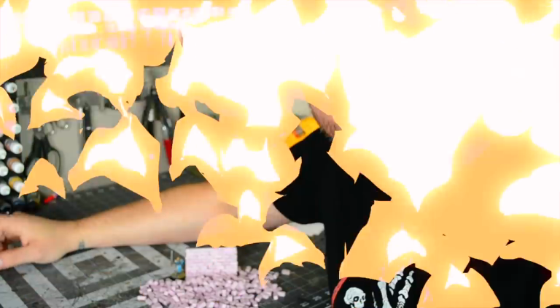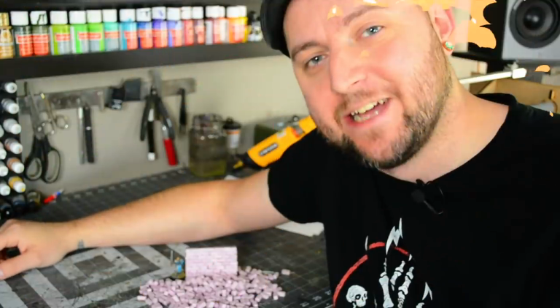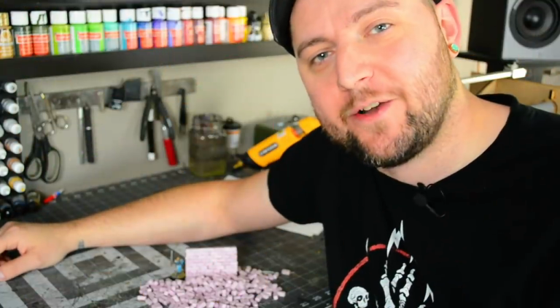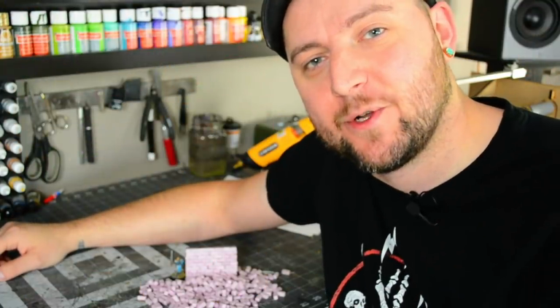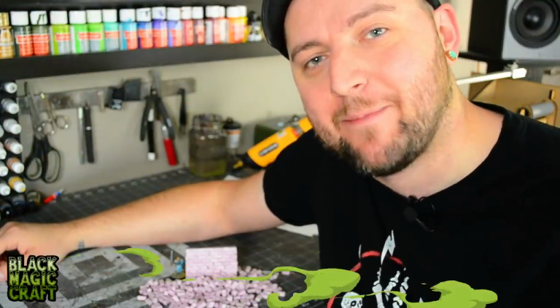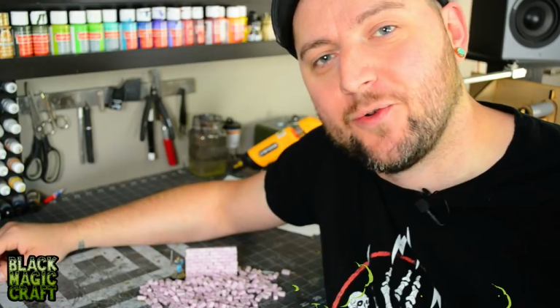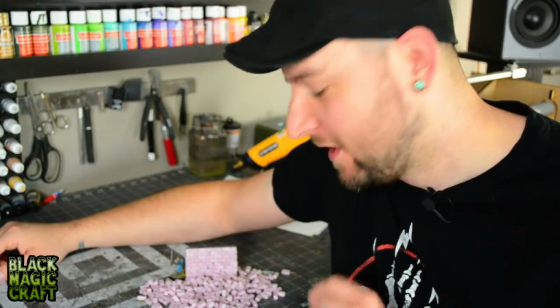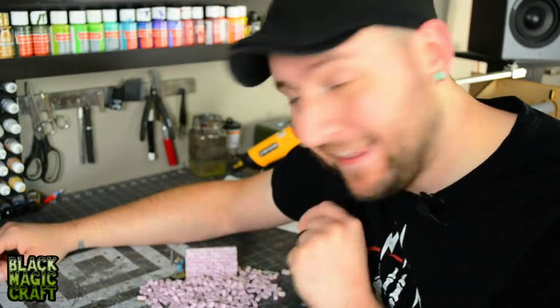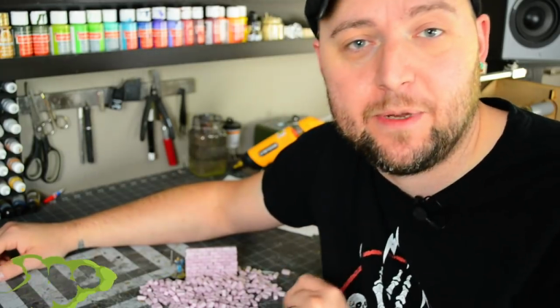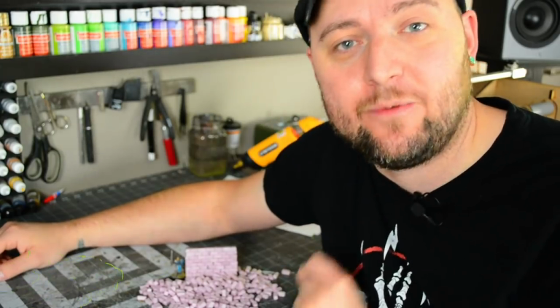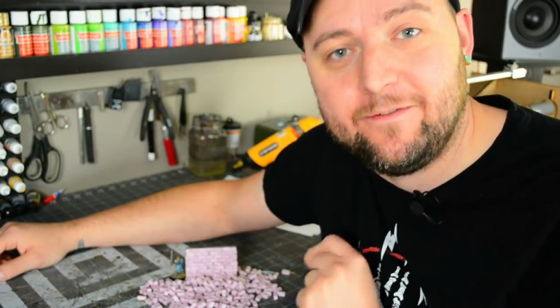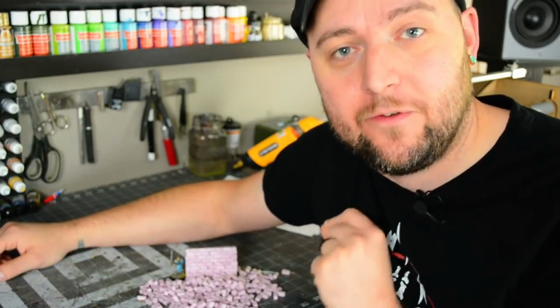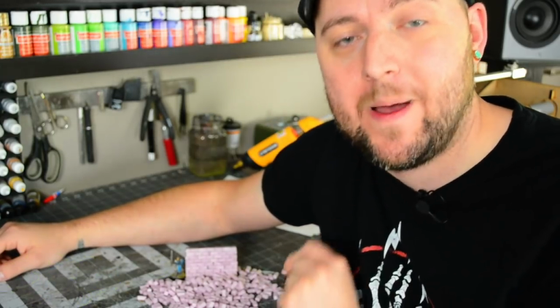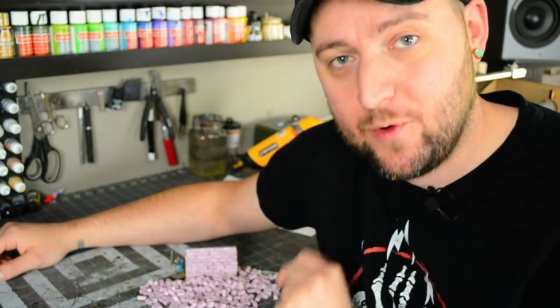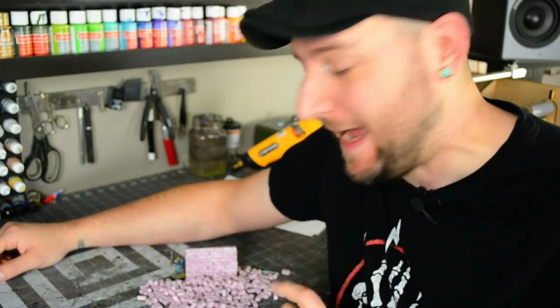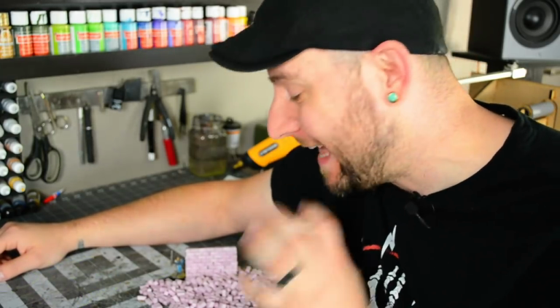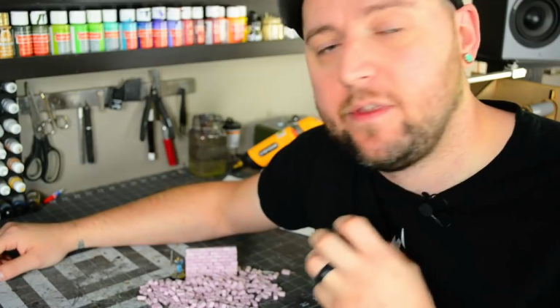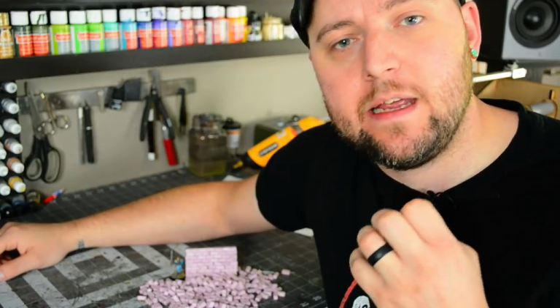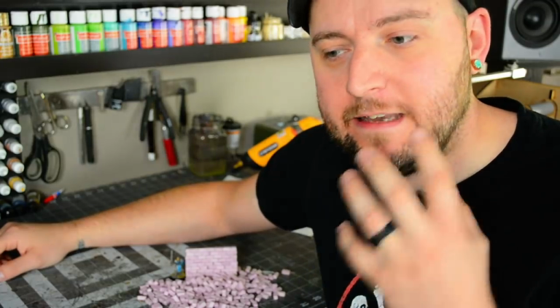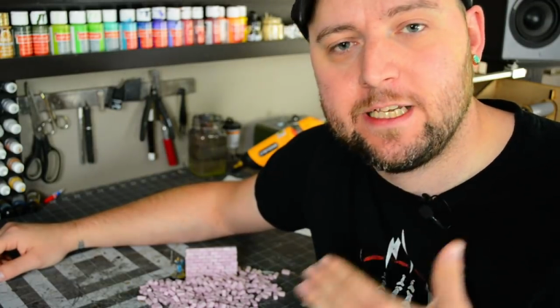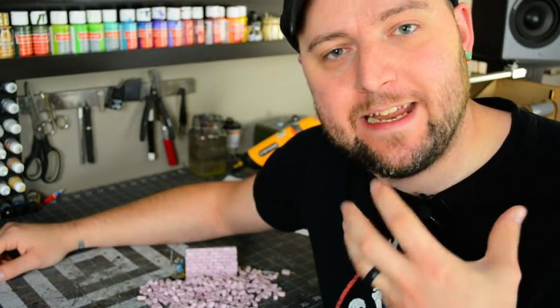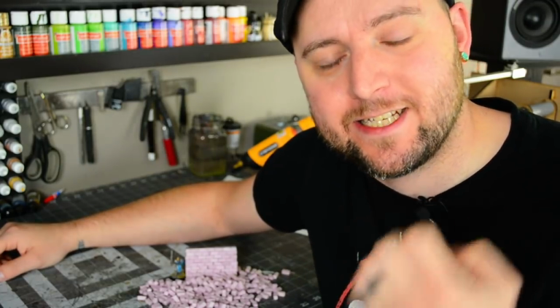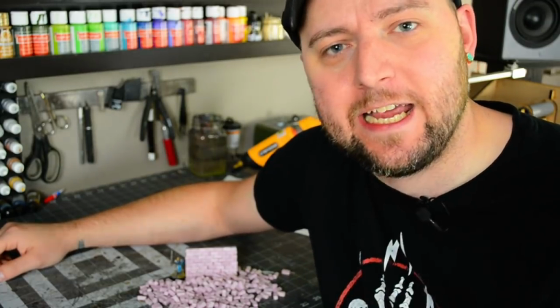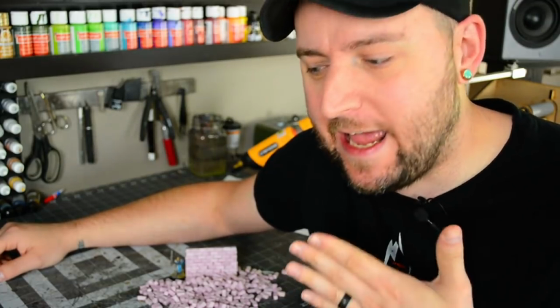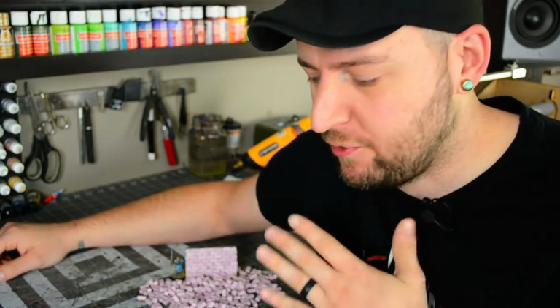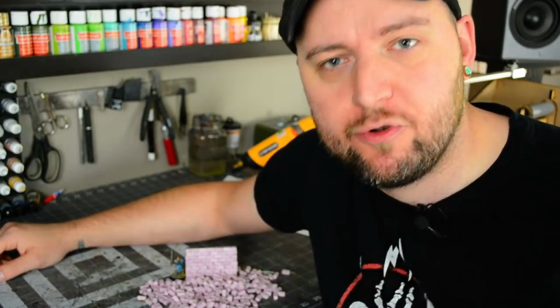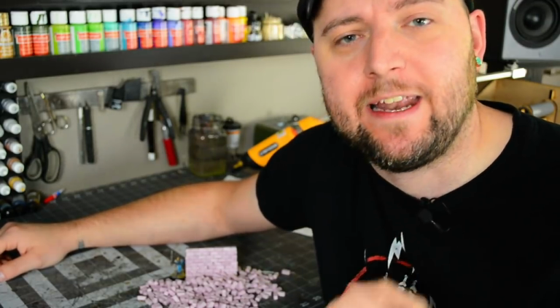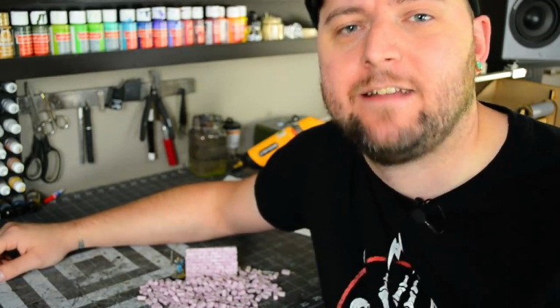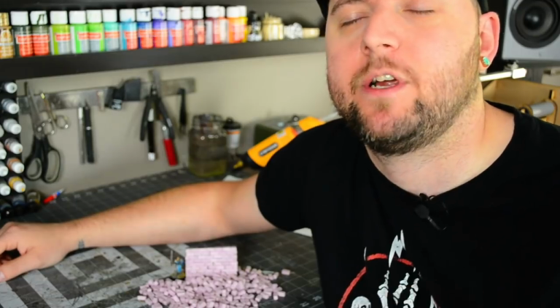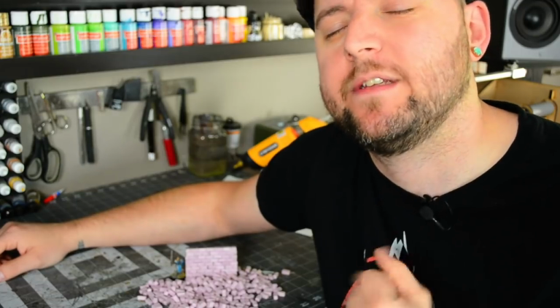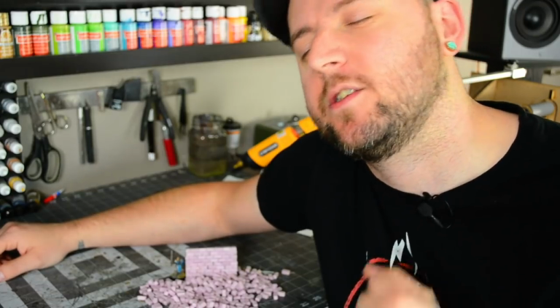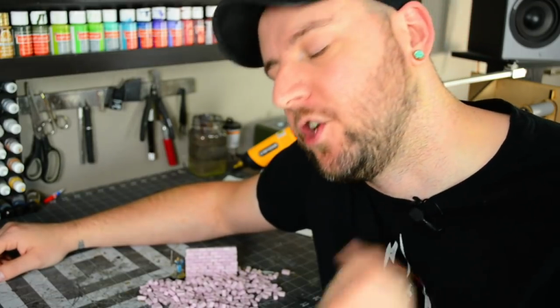Hey guys, welcome back to another episode of Black Magic Craft. I like to build things with individual foam bricks. I love the differences in size and protrusion that it adds to brick walls. It looks so good.